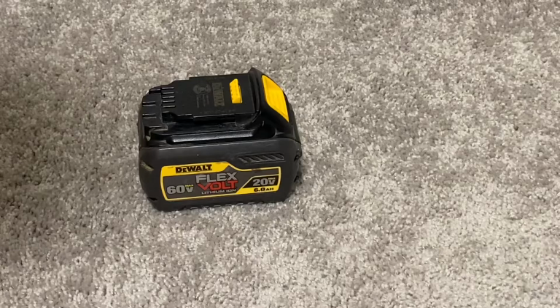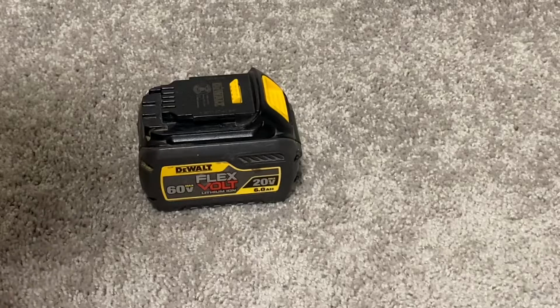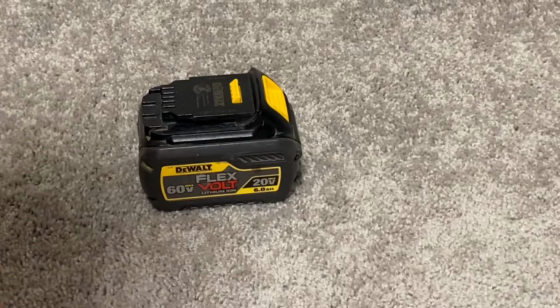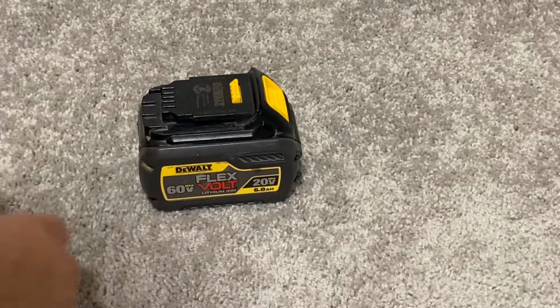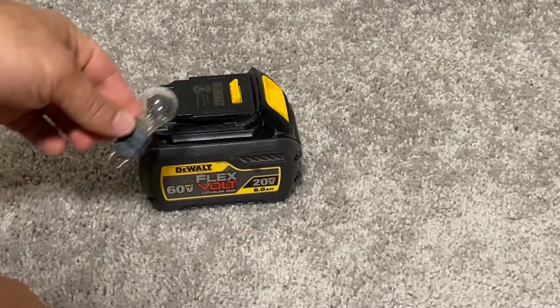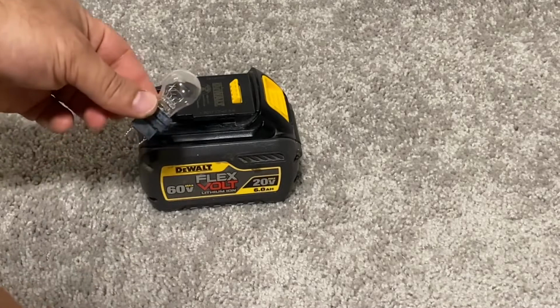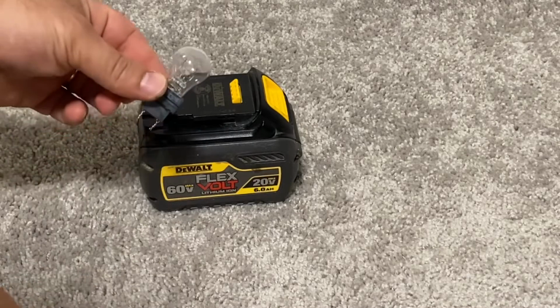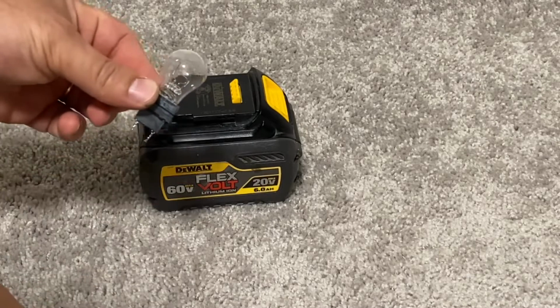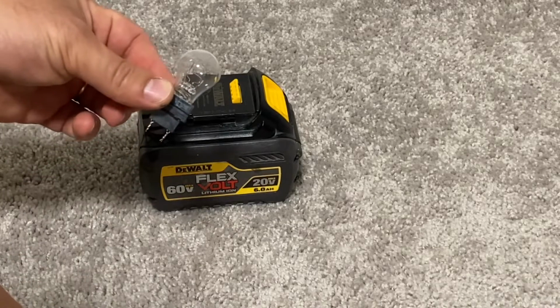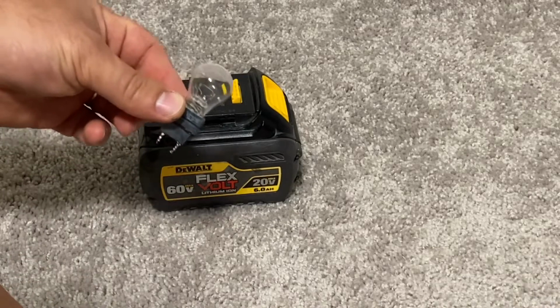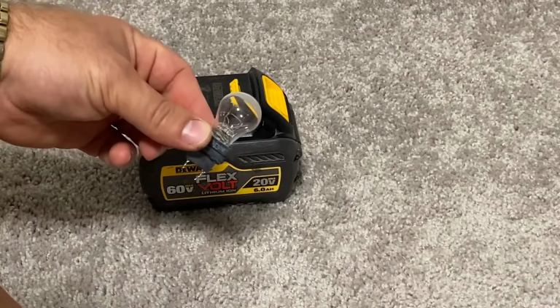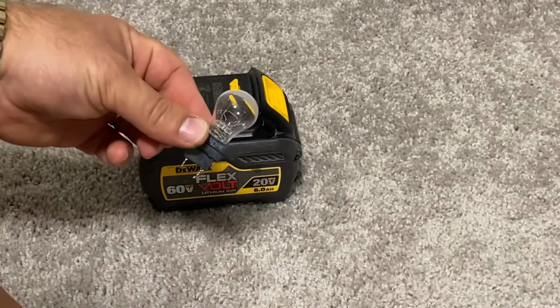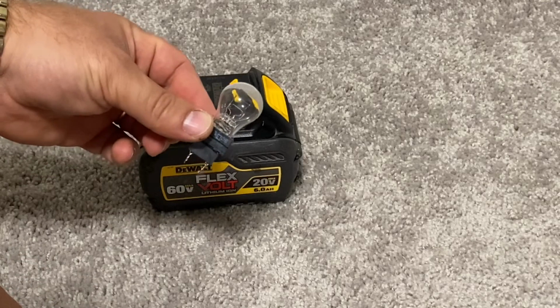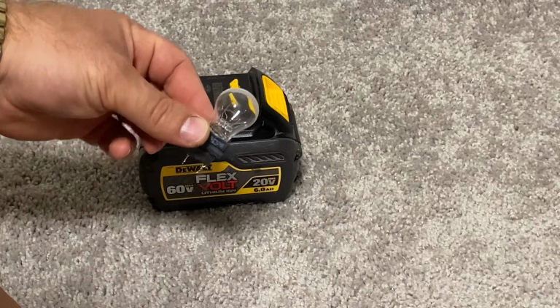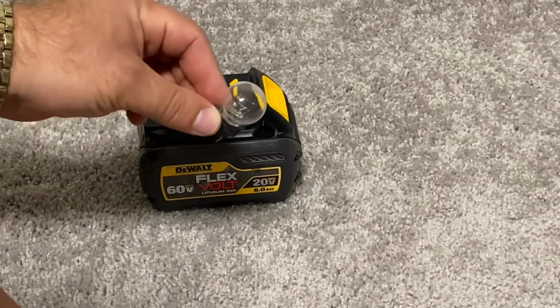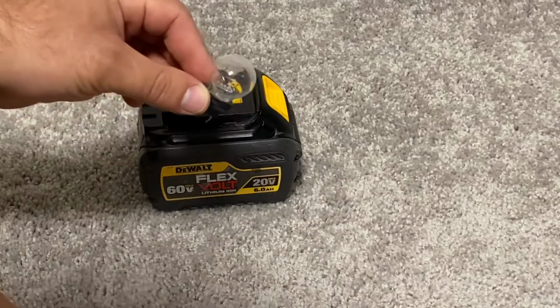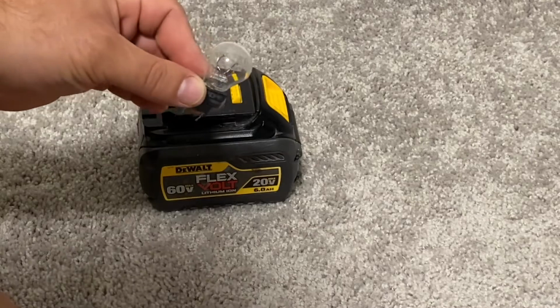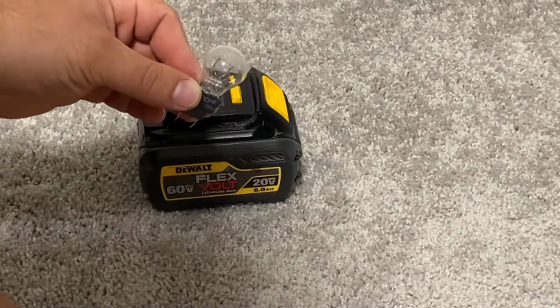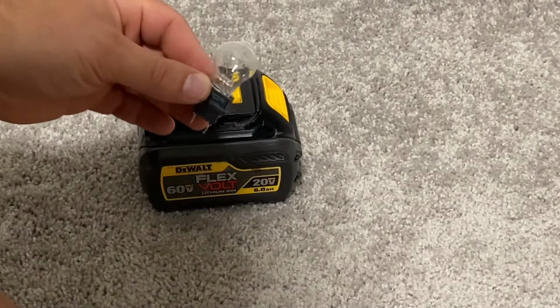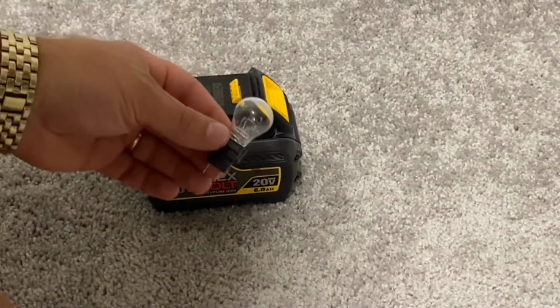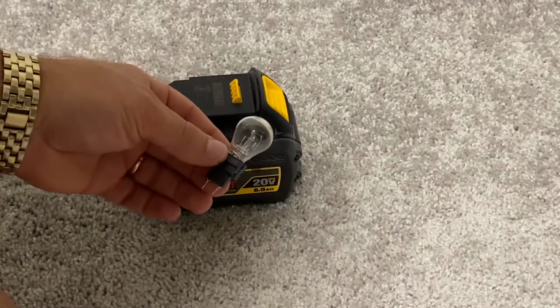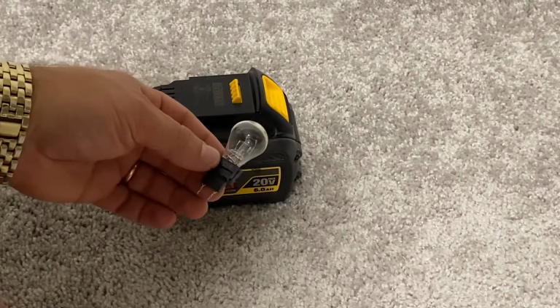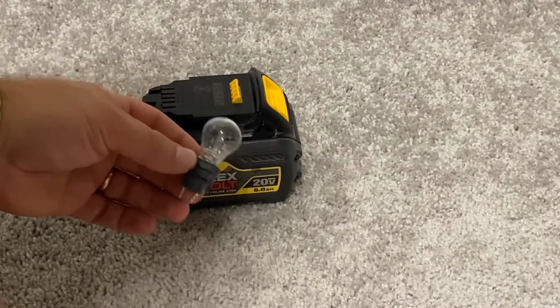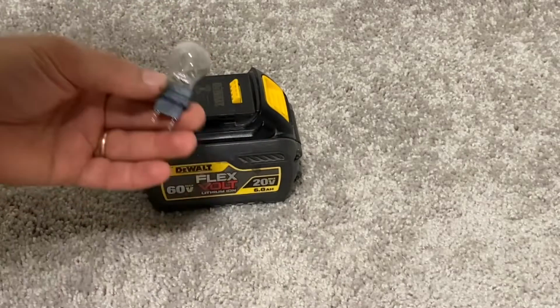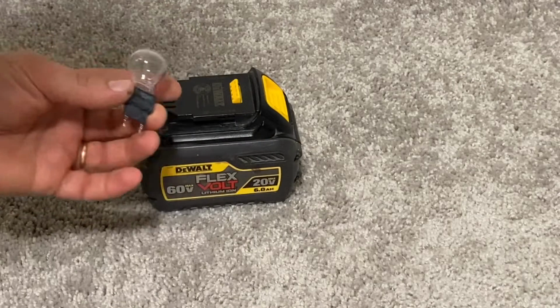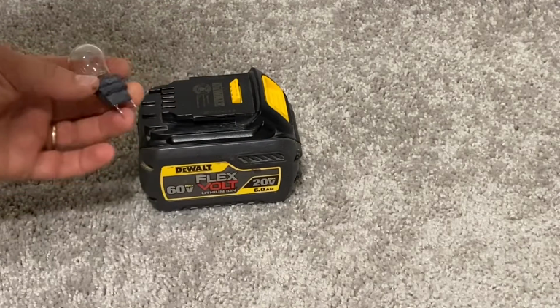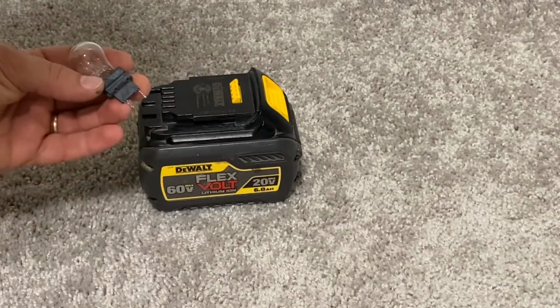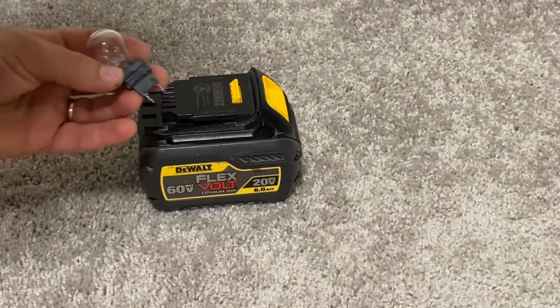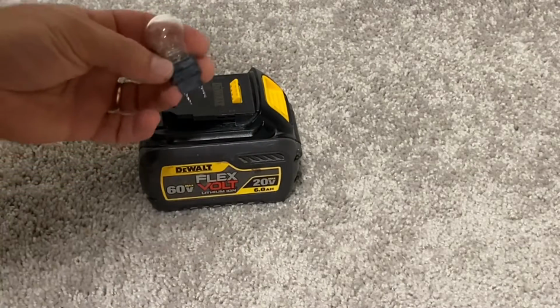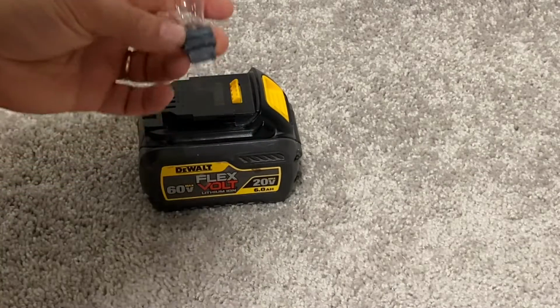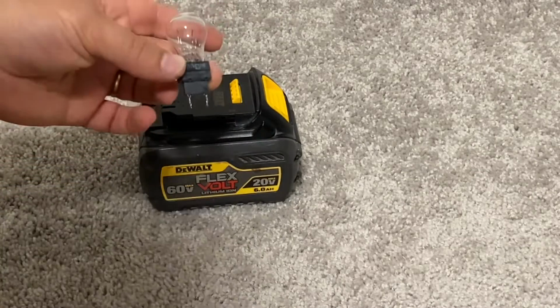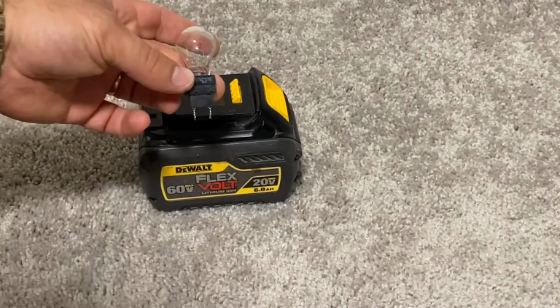Hello and welcome to my channel, where I talk about technology and more. In this video, I would like to show you how to turn your 20 or 60 volt DeWalt battery into a 12 volt battery.